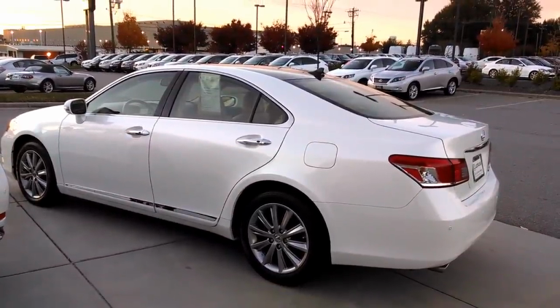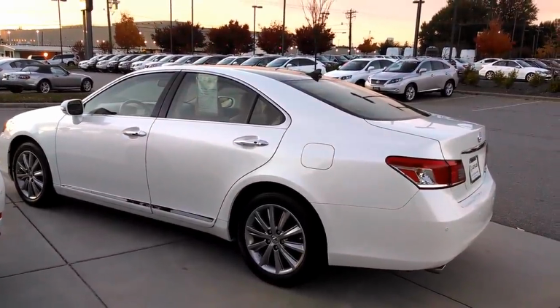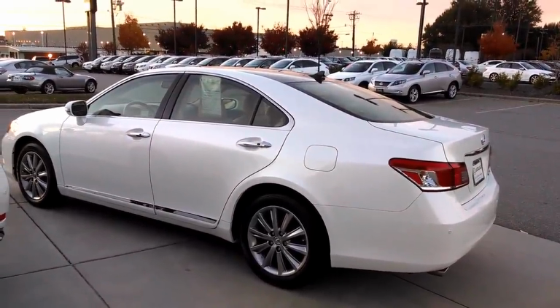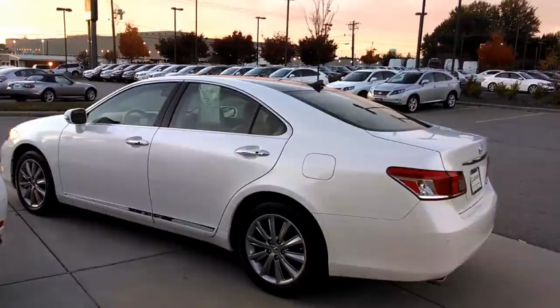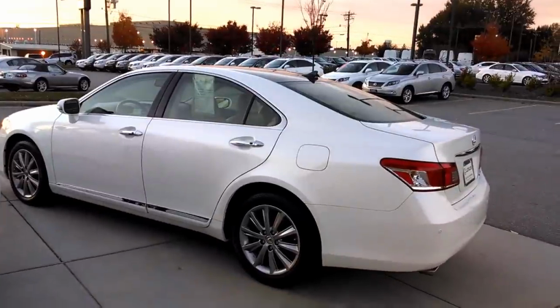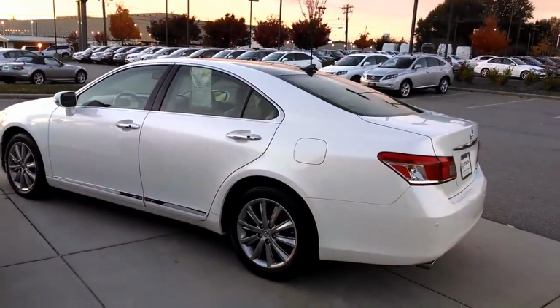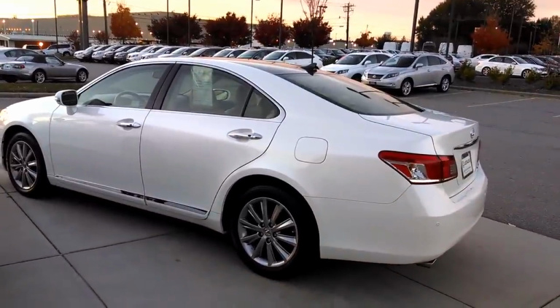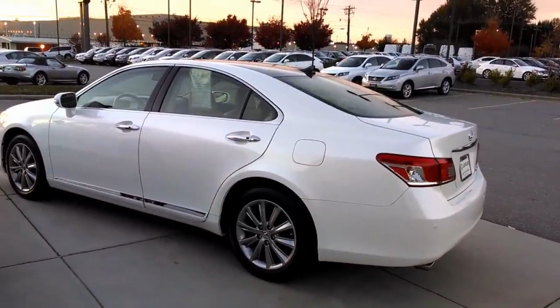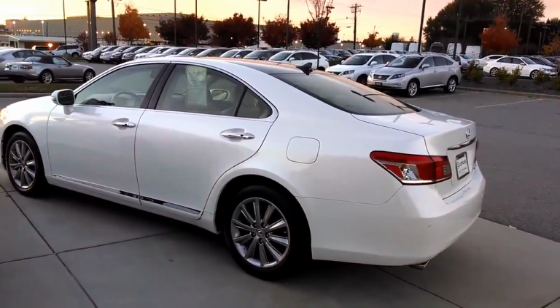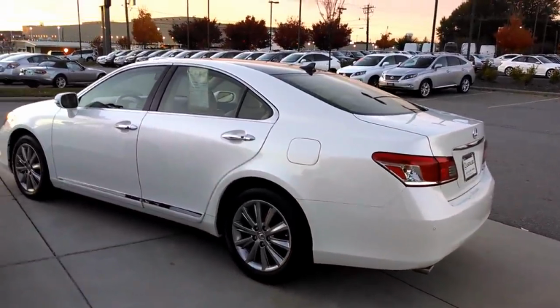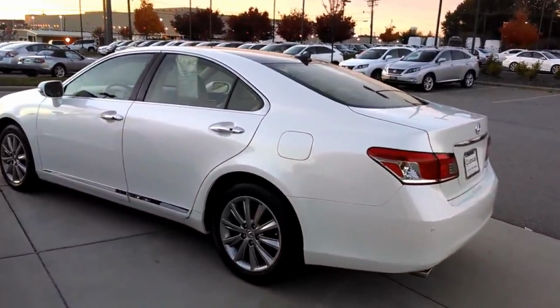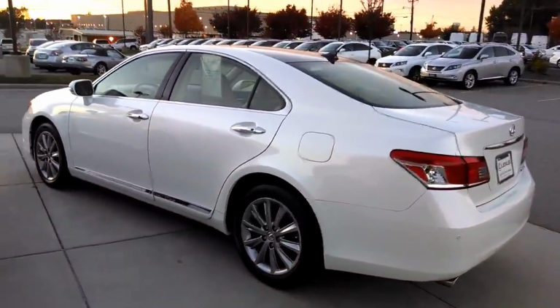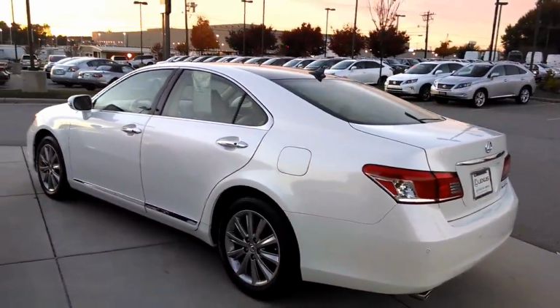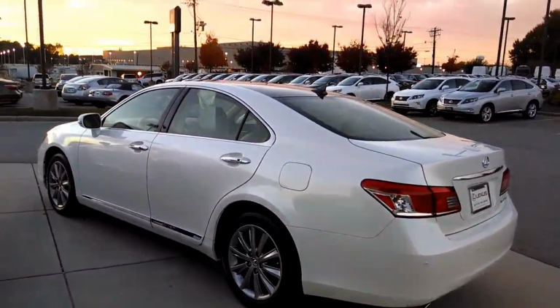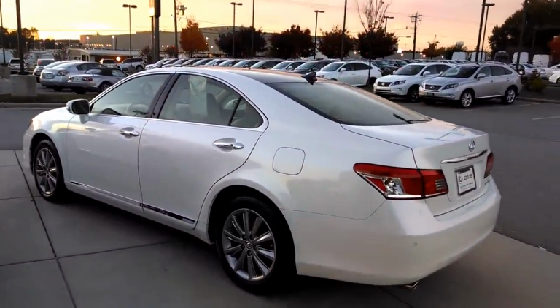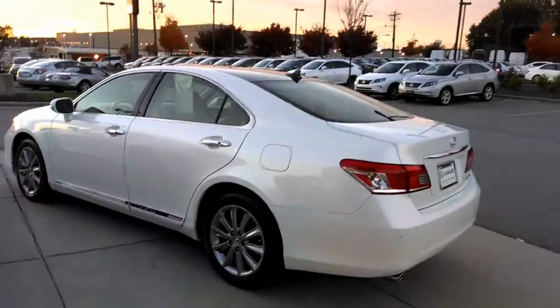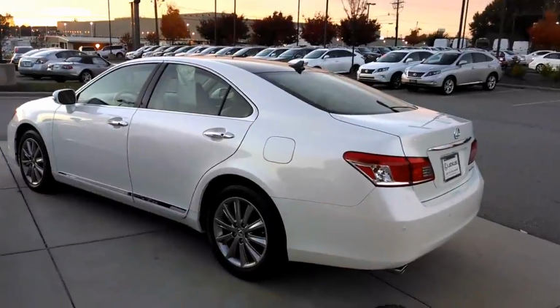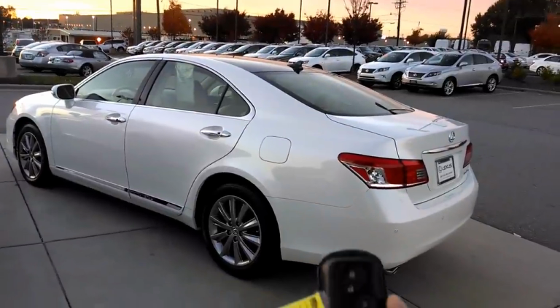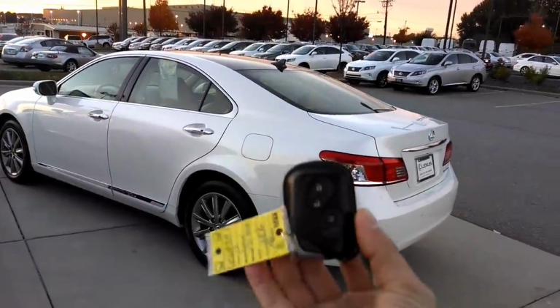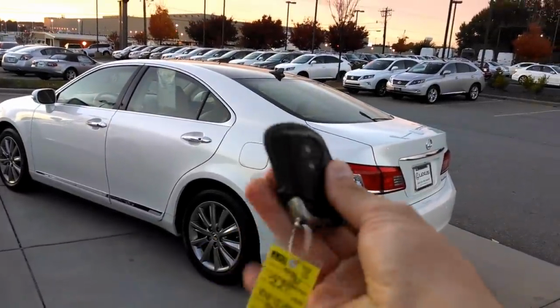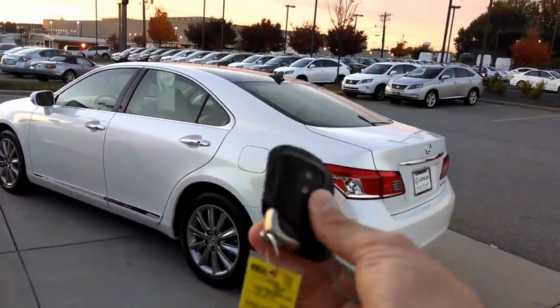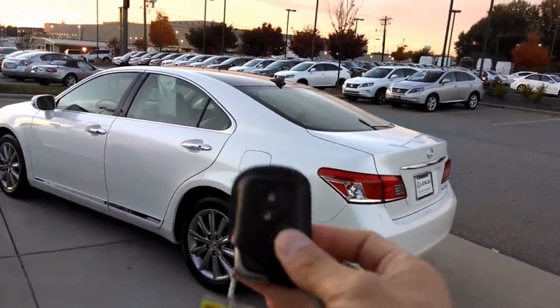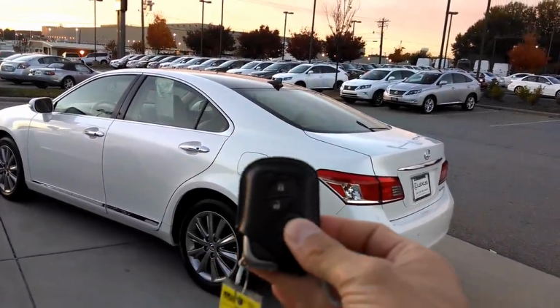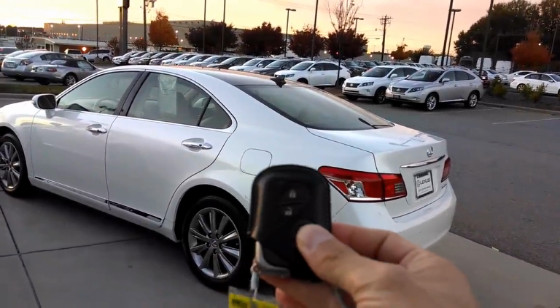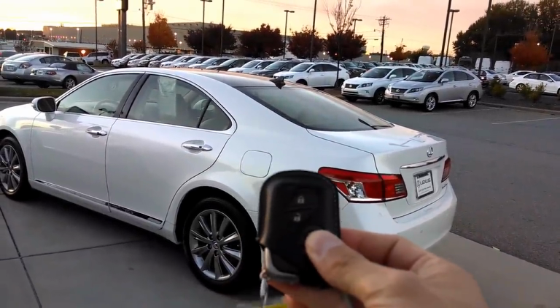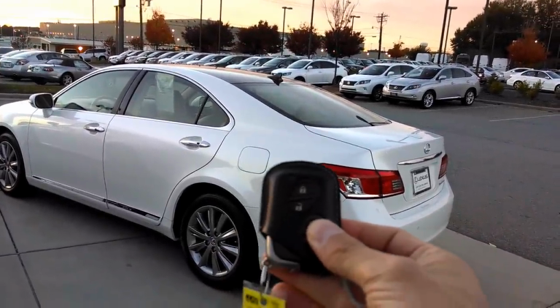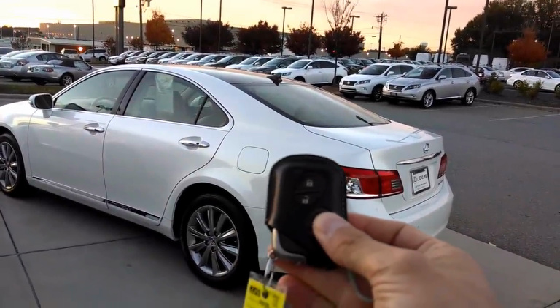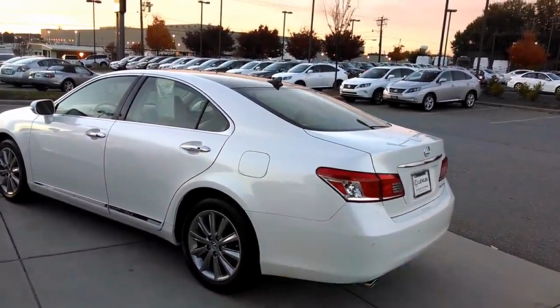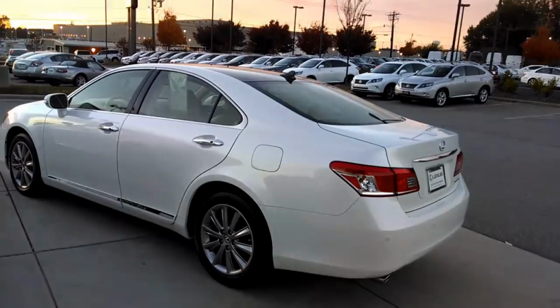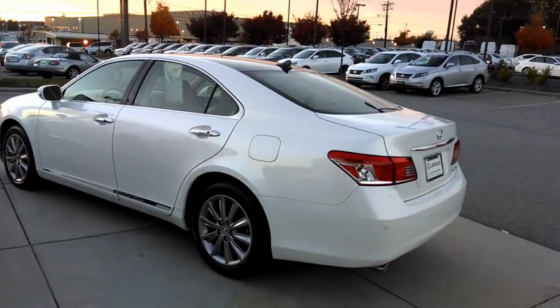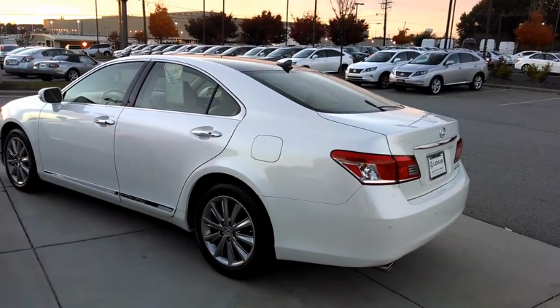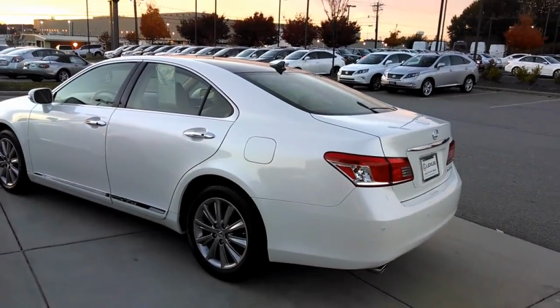Hey everybody, Brock Frady here helping you enjoy your ride. I'm going to teach you how to use the Smart Access Keyless System on the 2012 Lexus ES350.